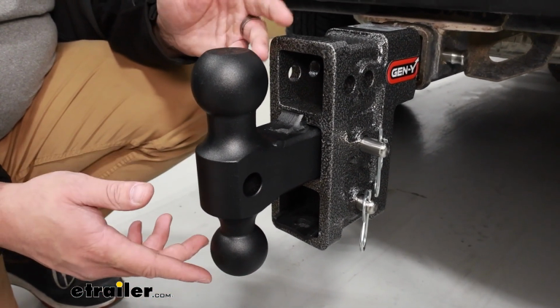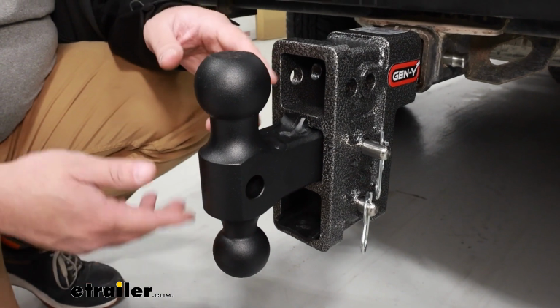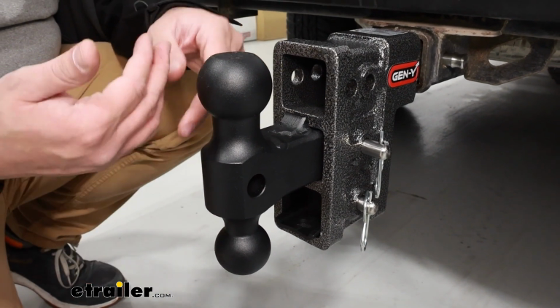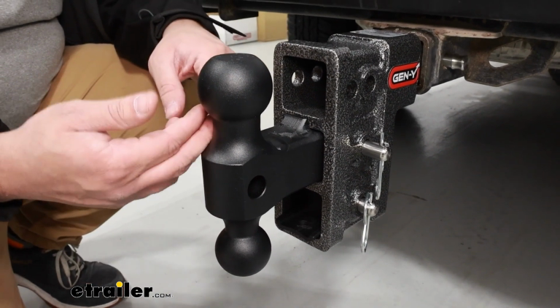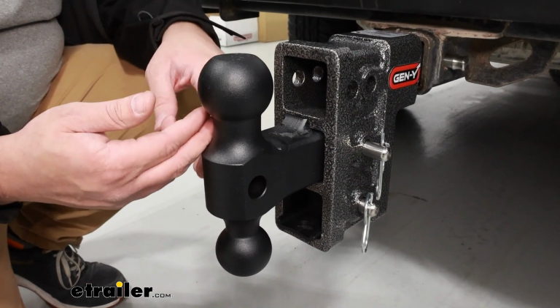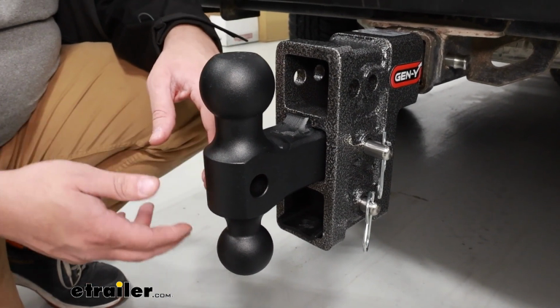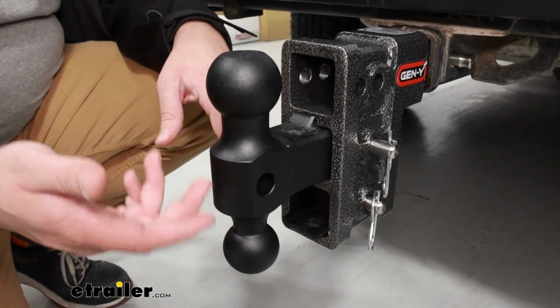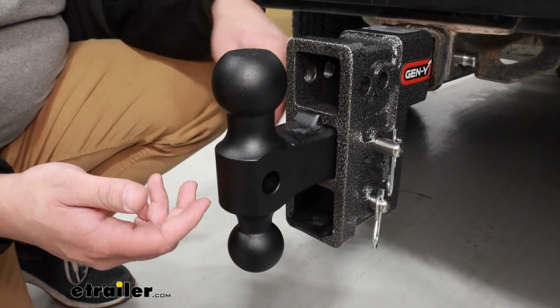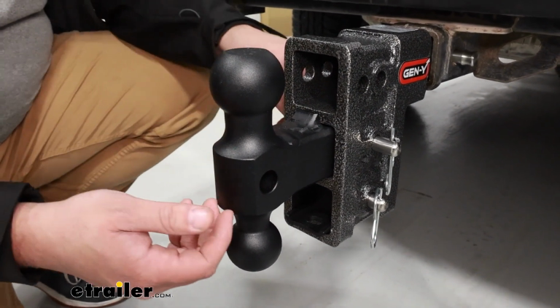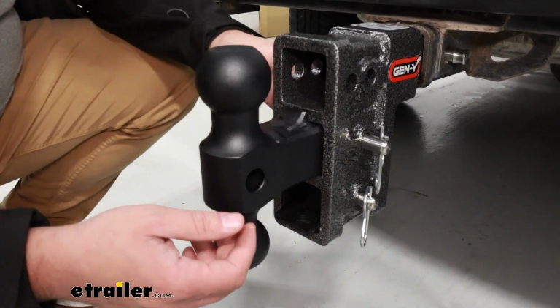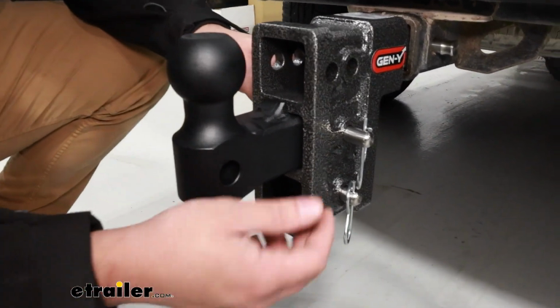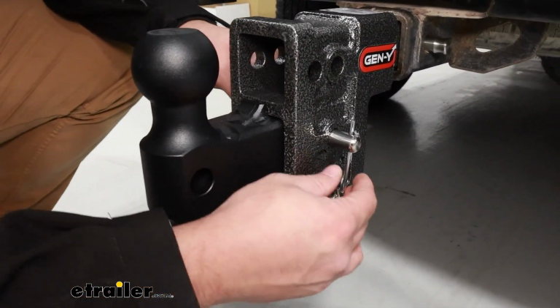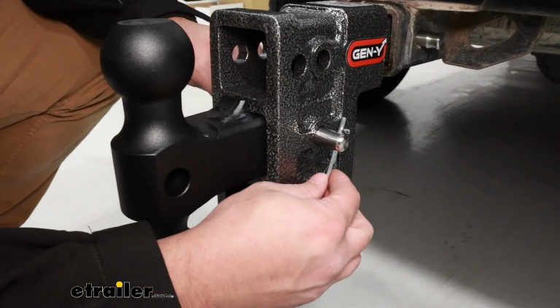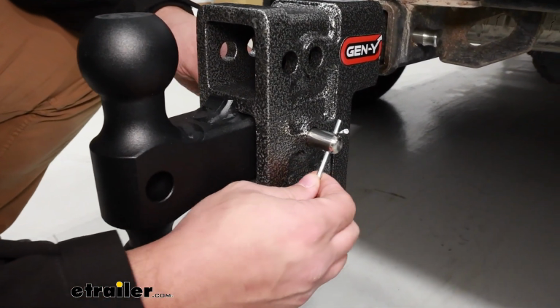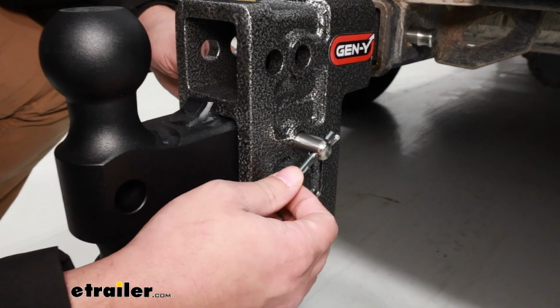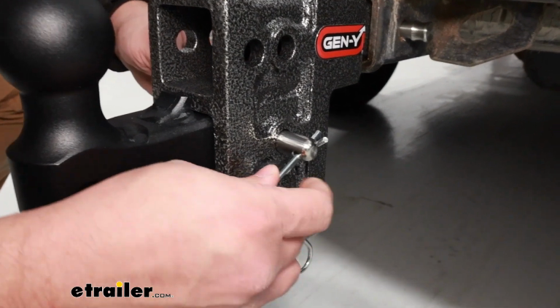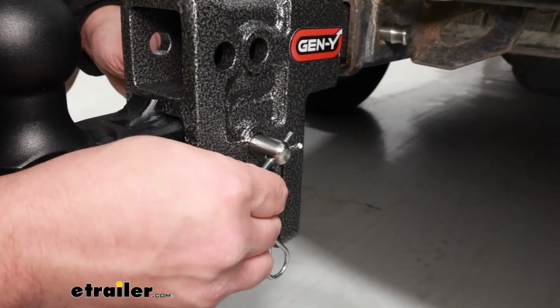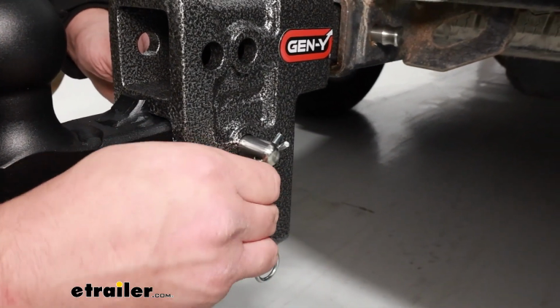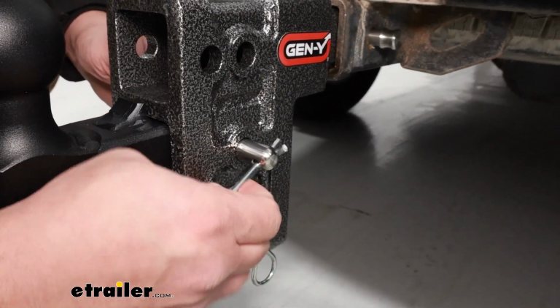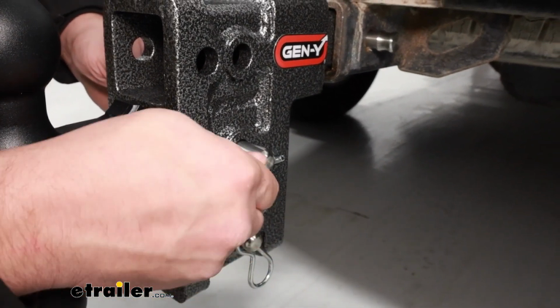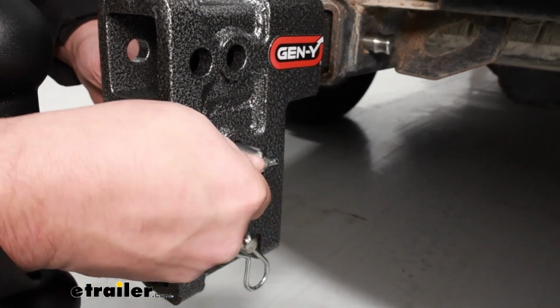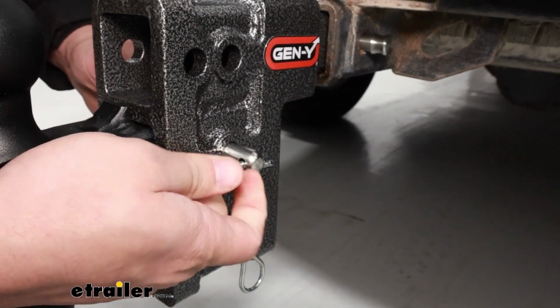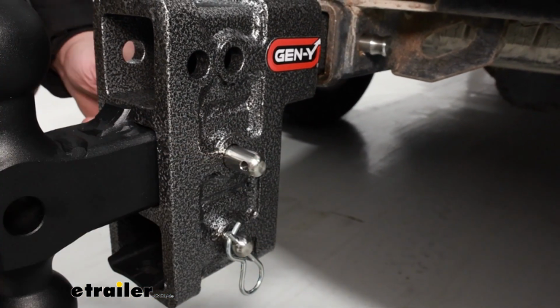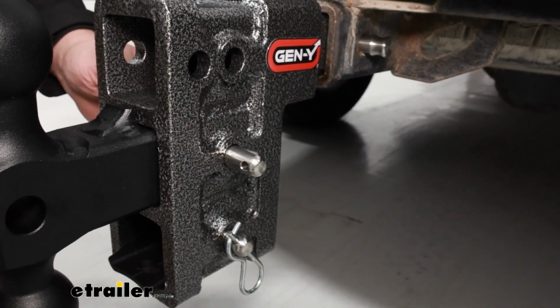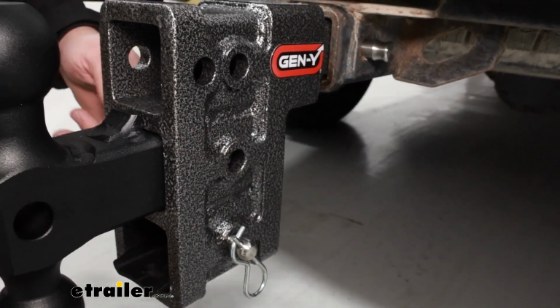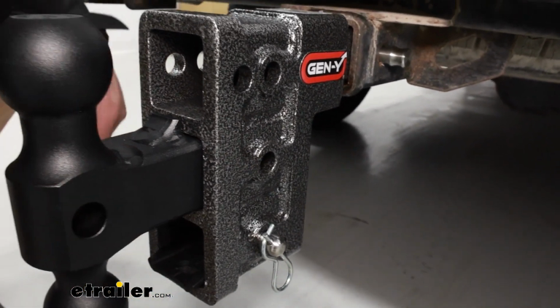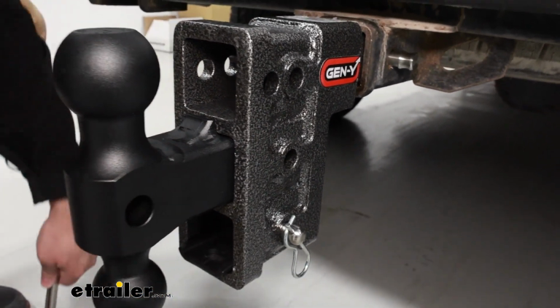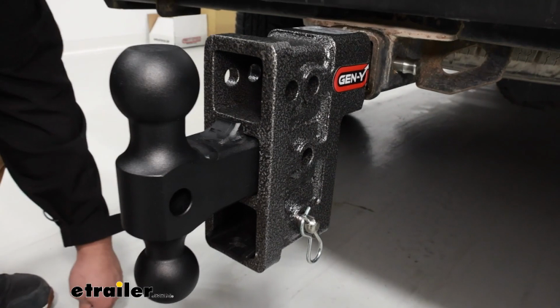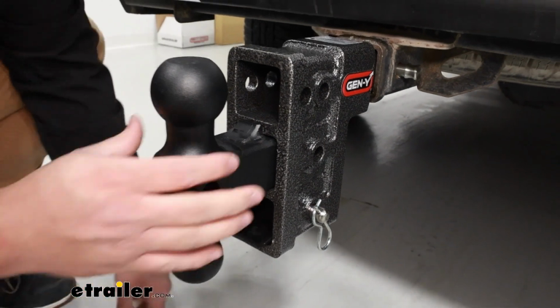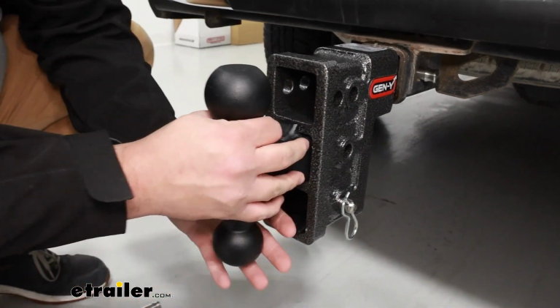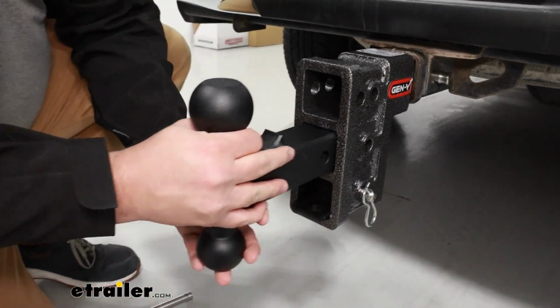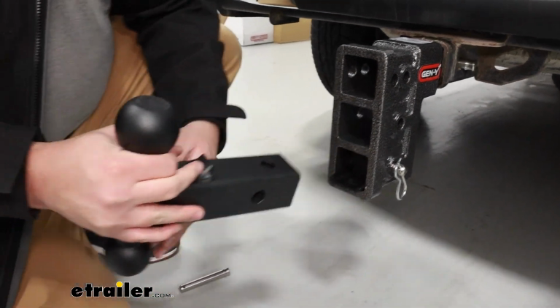In the event you still do have this ball mount and you're just looking to replace it, all you have to do to start off with is removing your pinning safety clip, pulling it right out, and then sliding it right out.